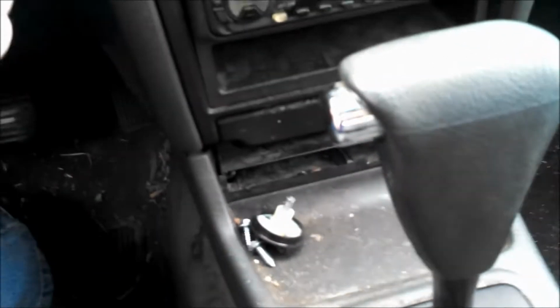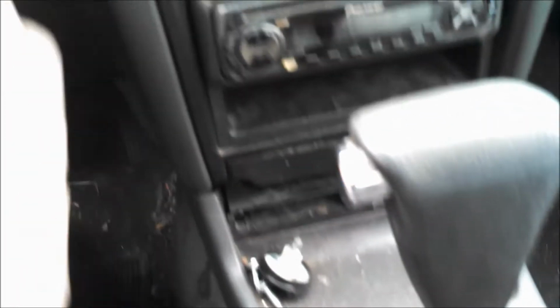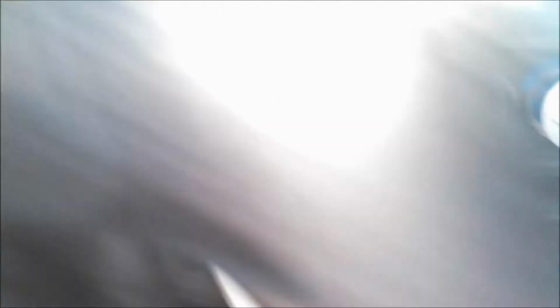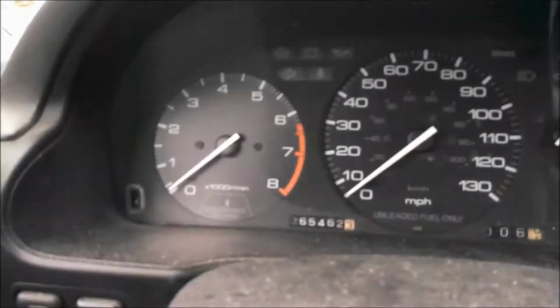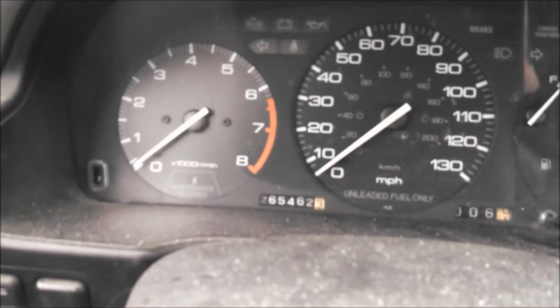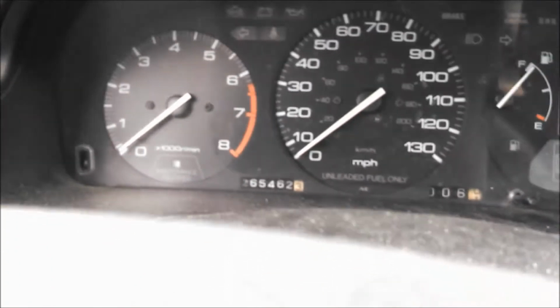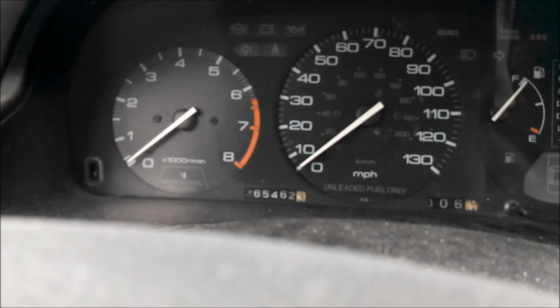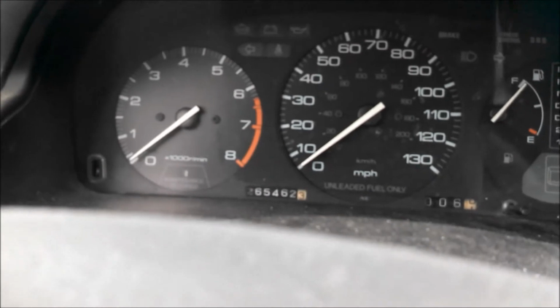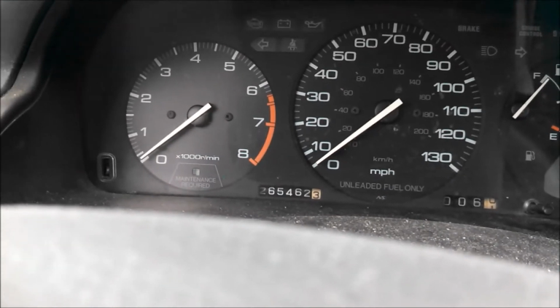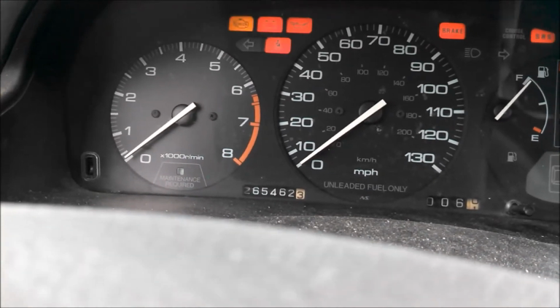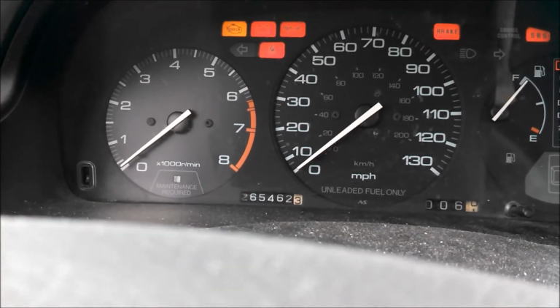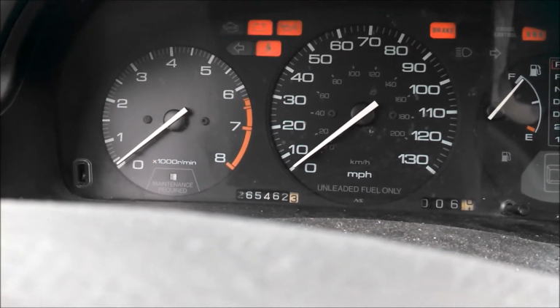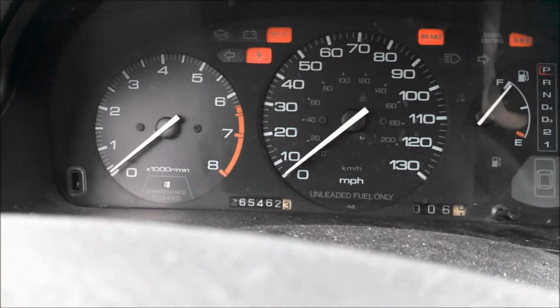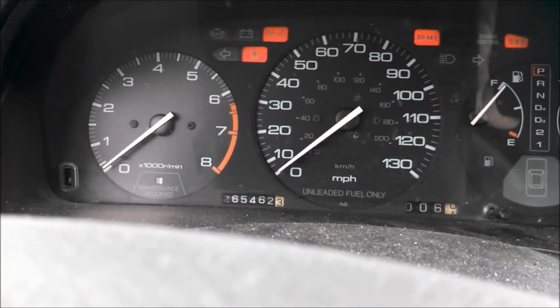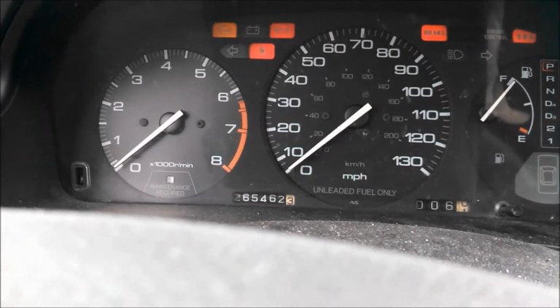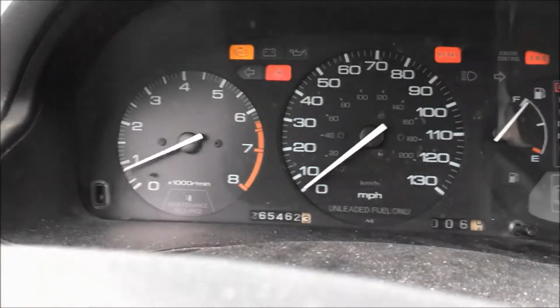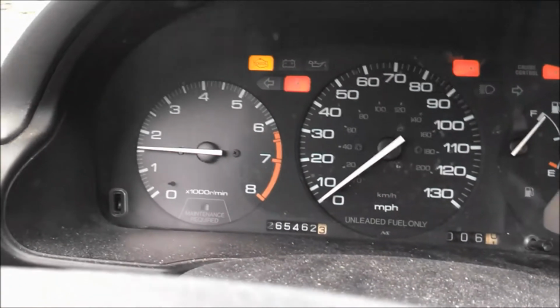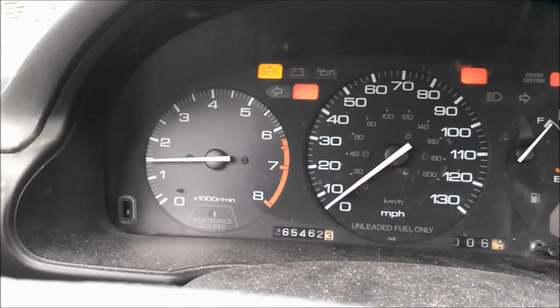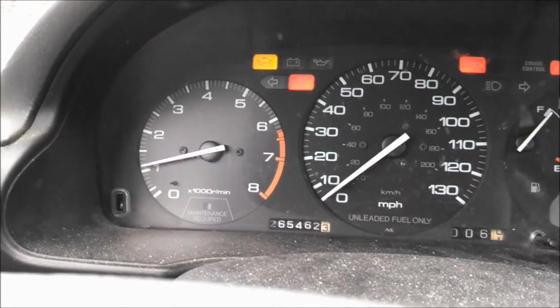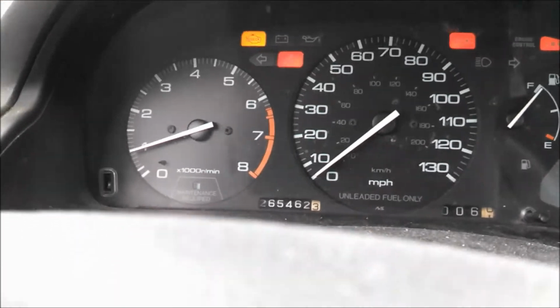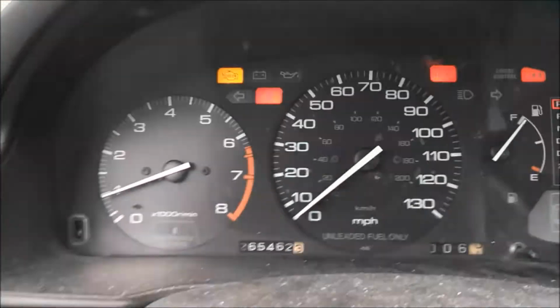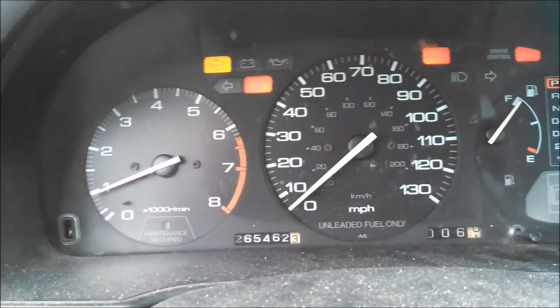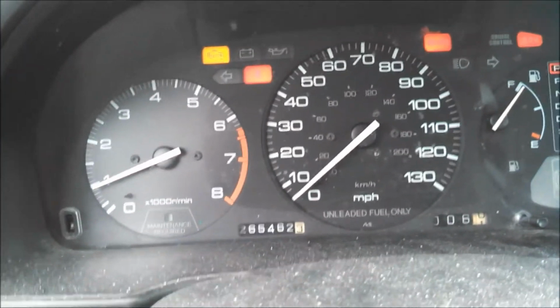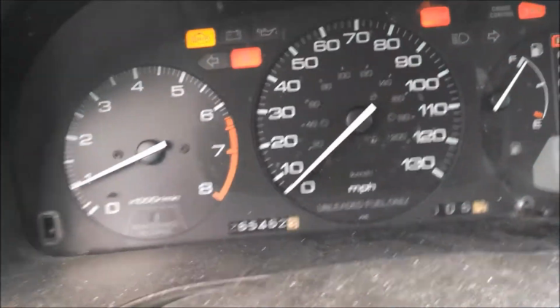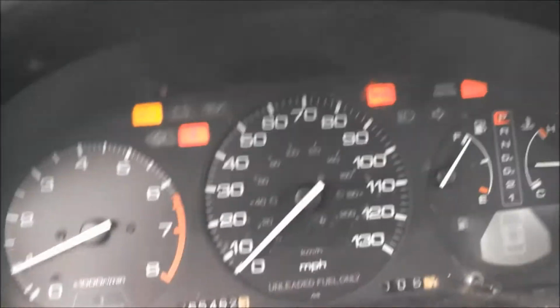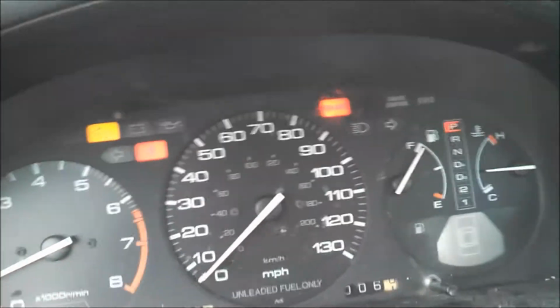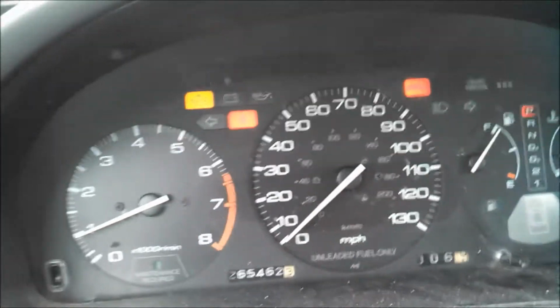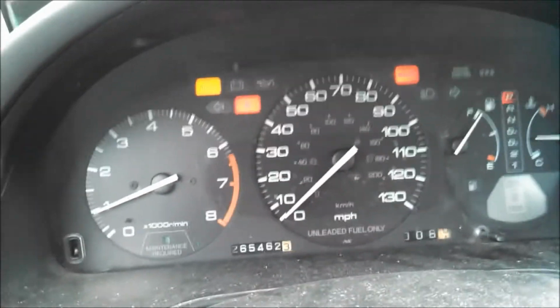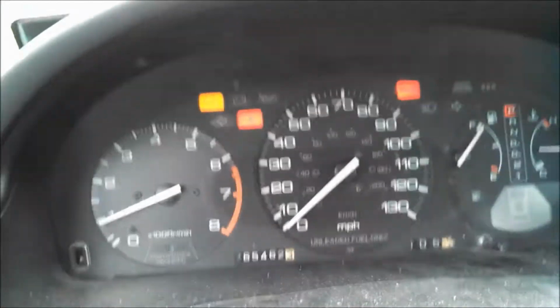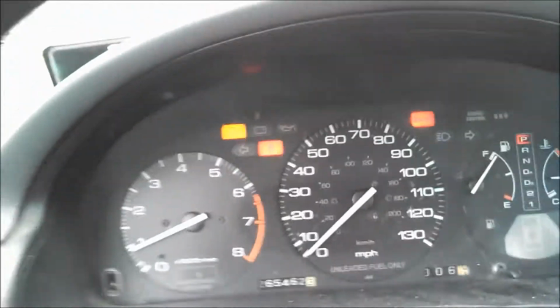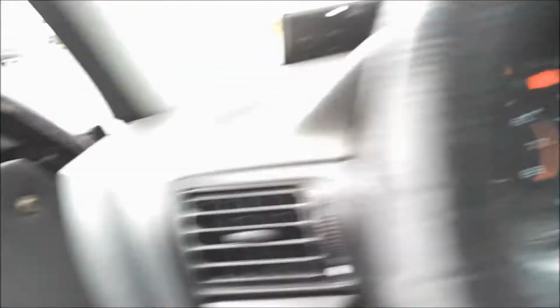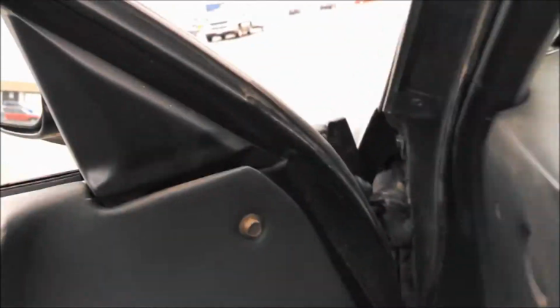So this one's got some mileage — 265. It takes a little bit to crank over, but once it gets going, it doesn't sound too bad.